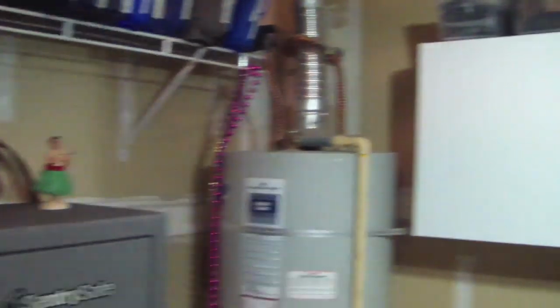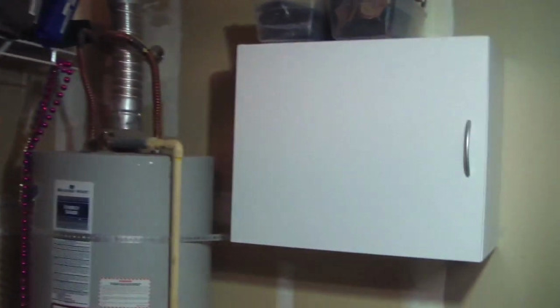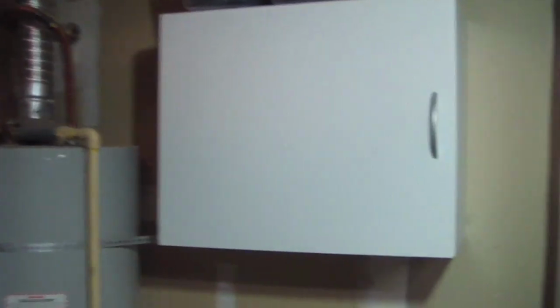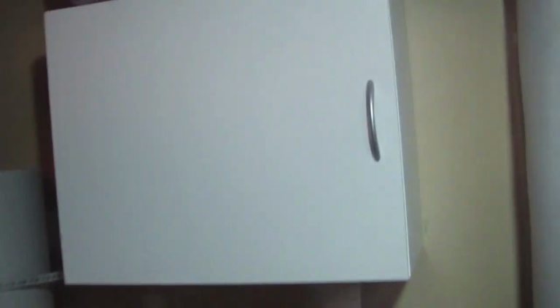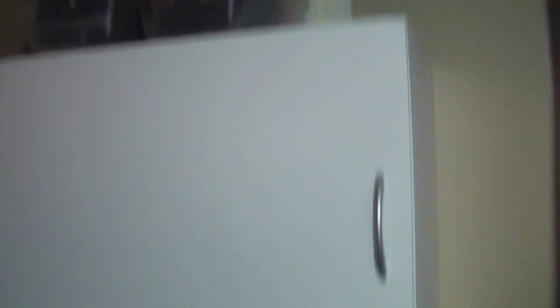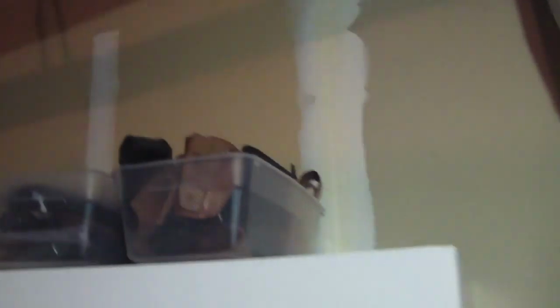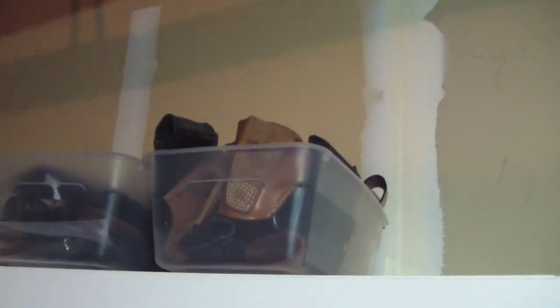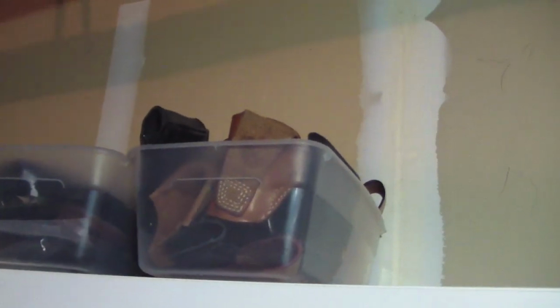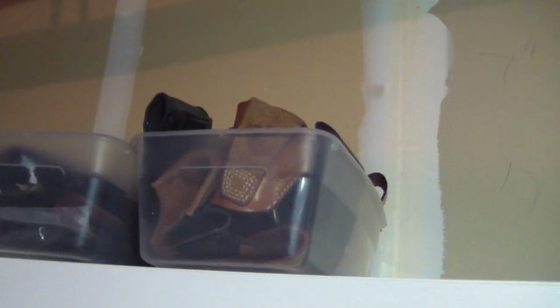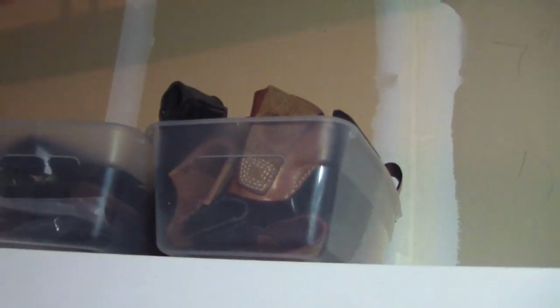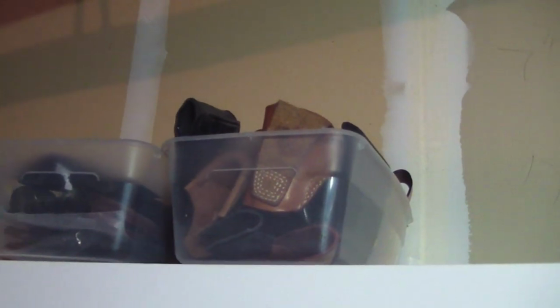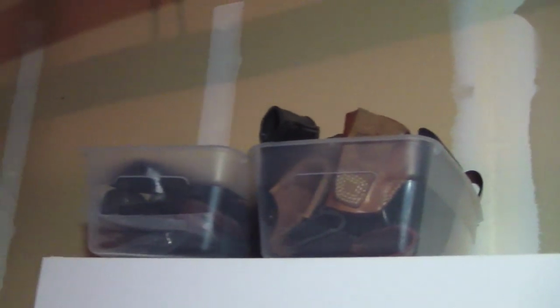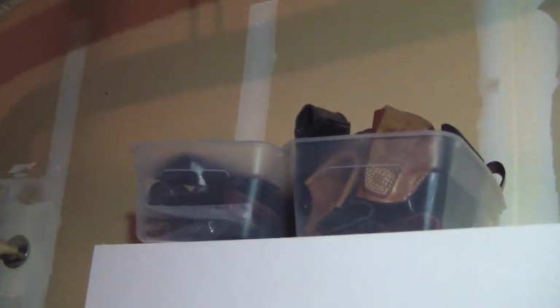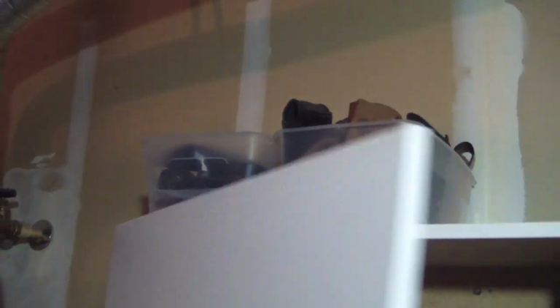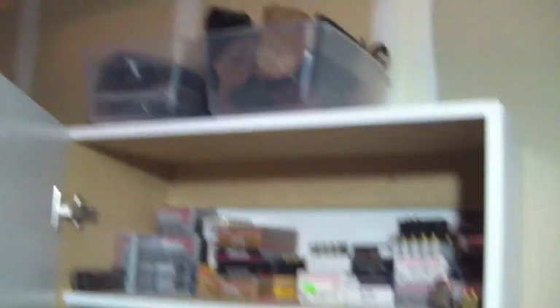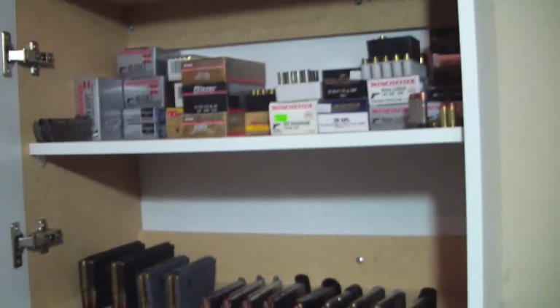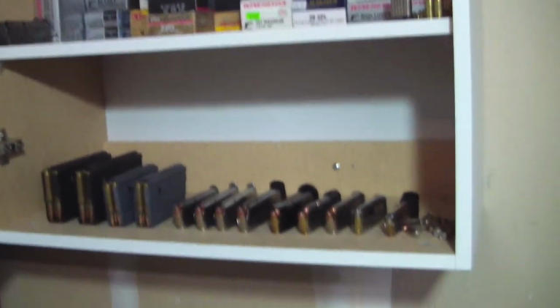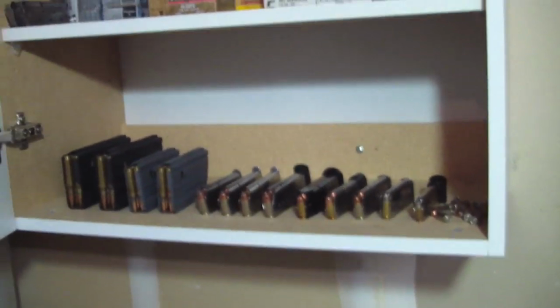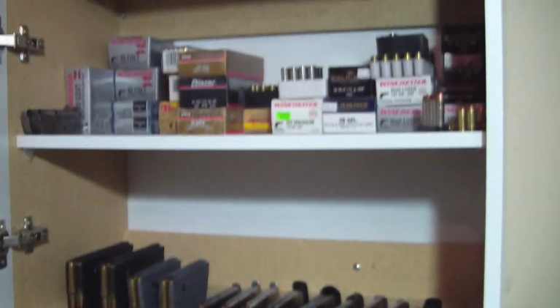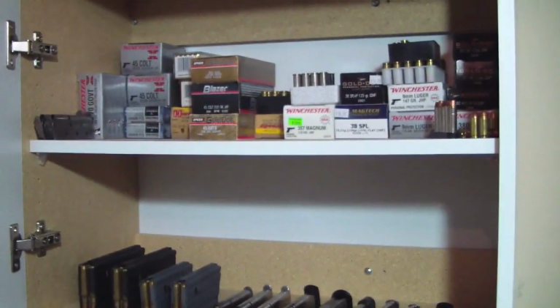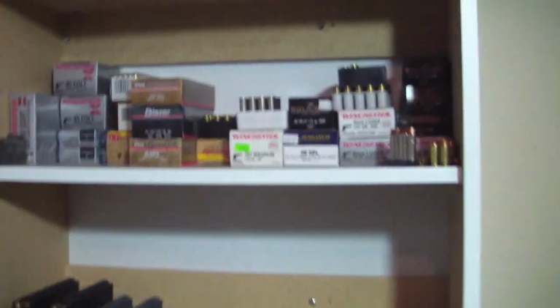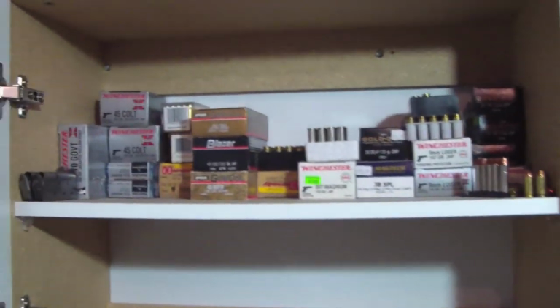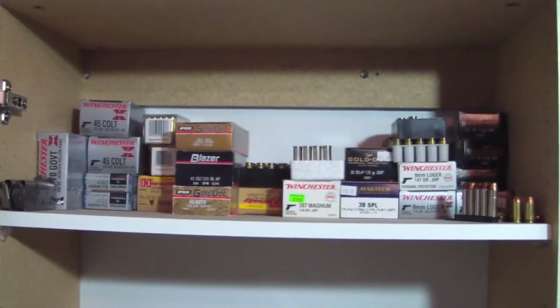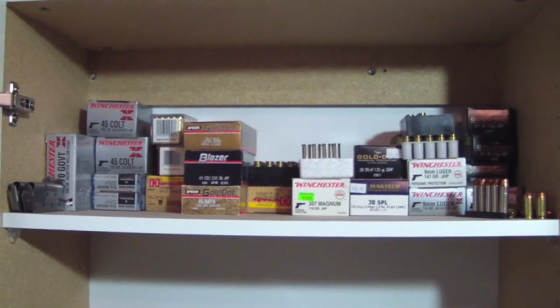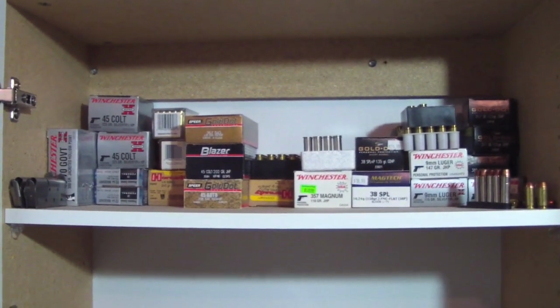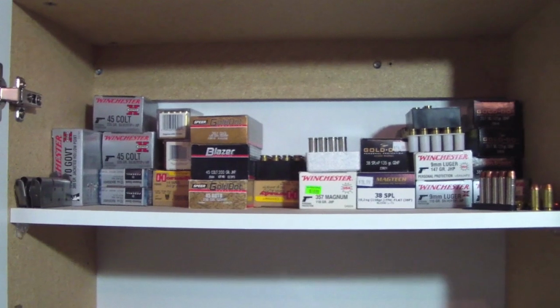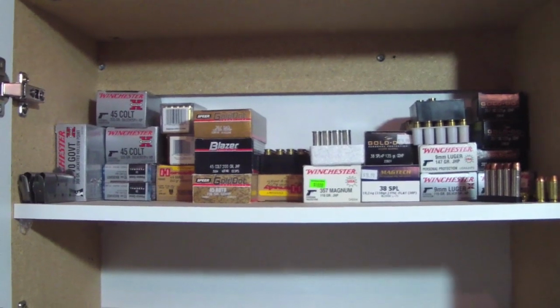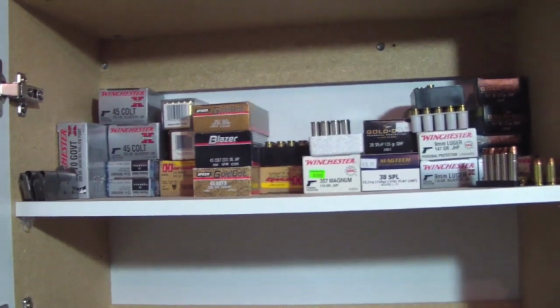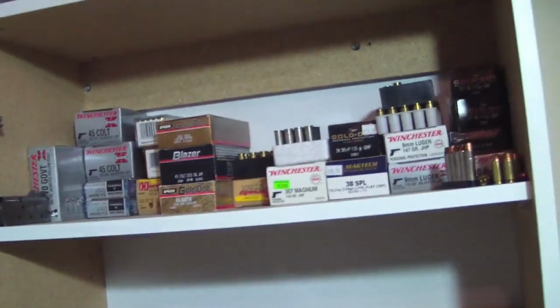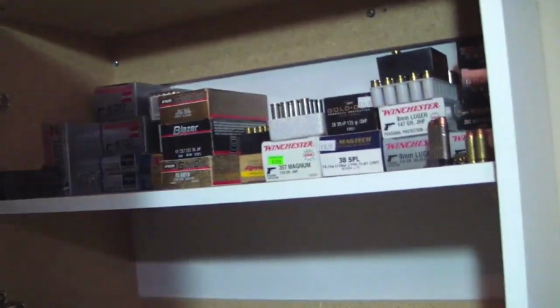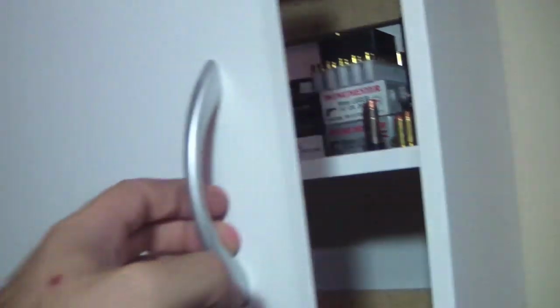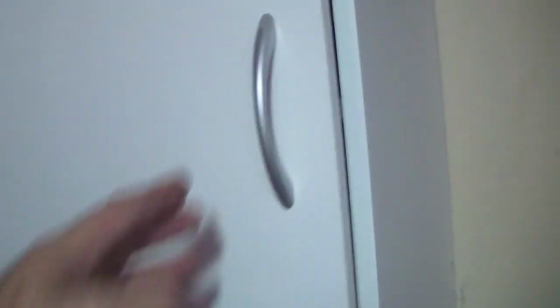I keep a cabinet over here with a box full of unused holsters and a box full of unused grips. Some ammo in here too. The ammo is getting low because as soon as I buy it I shoot it.